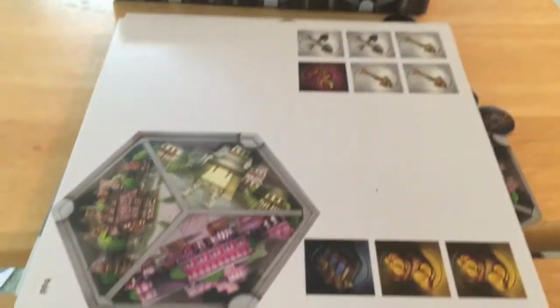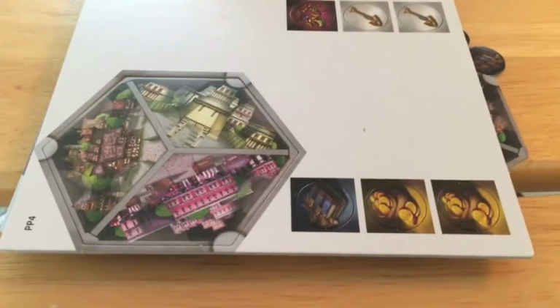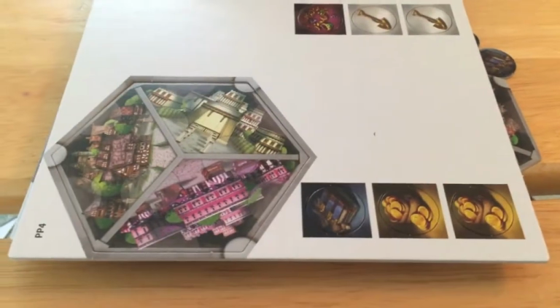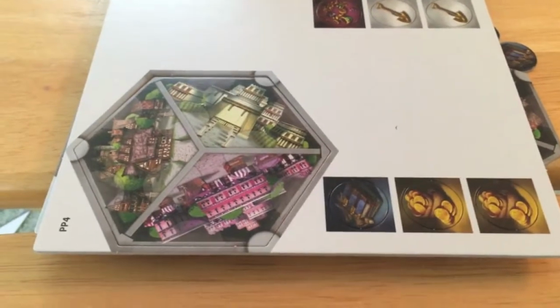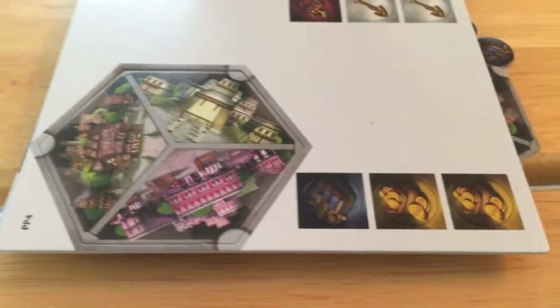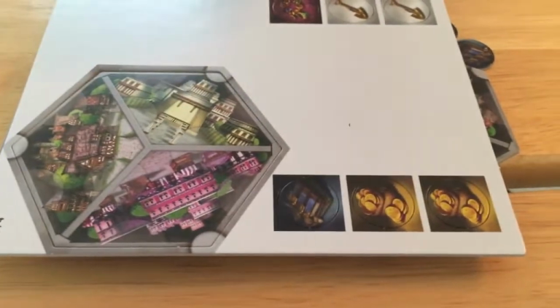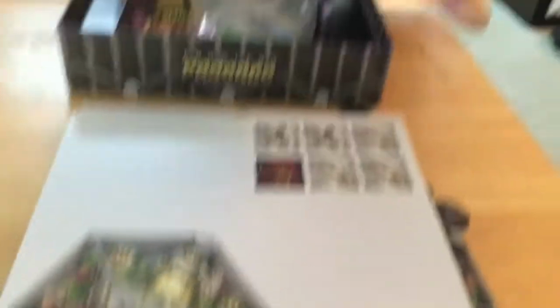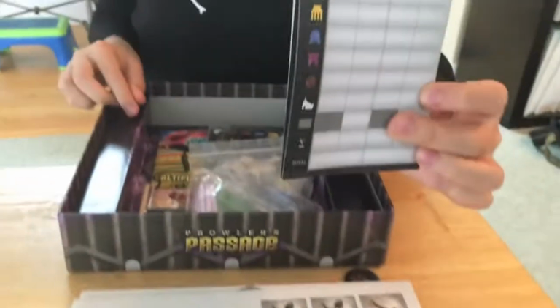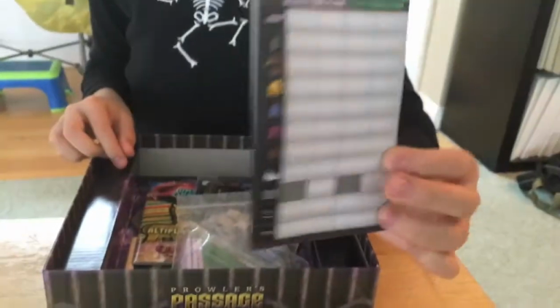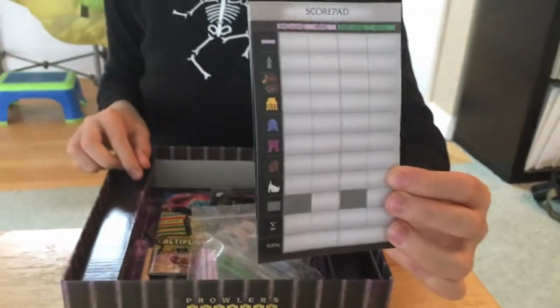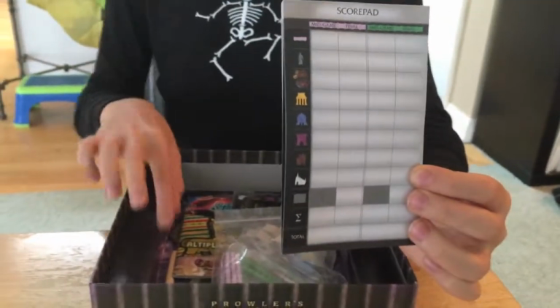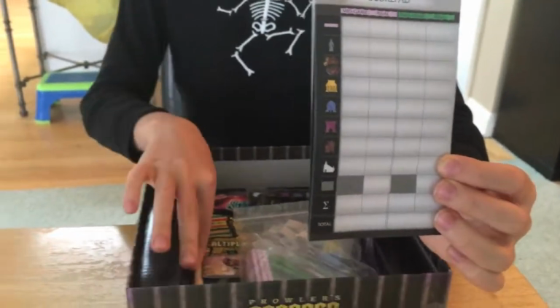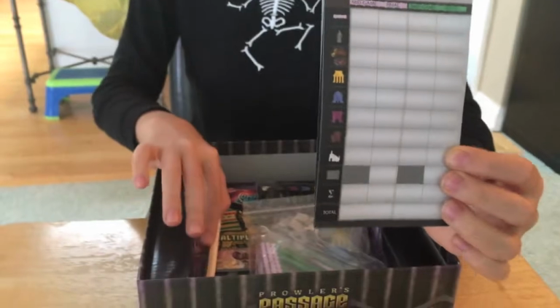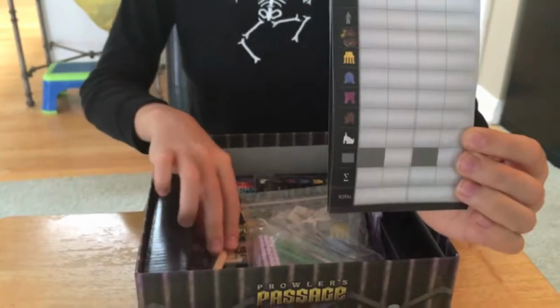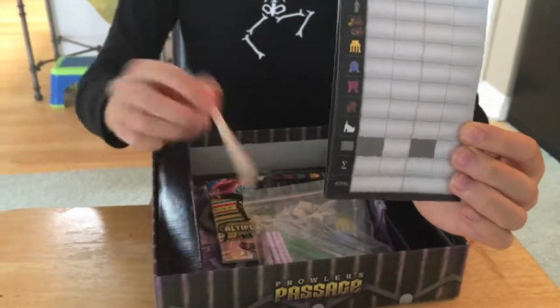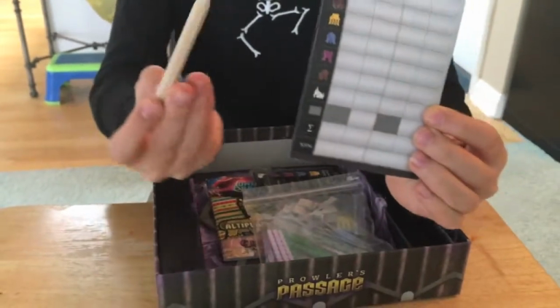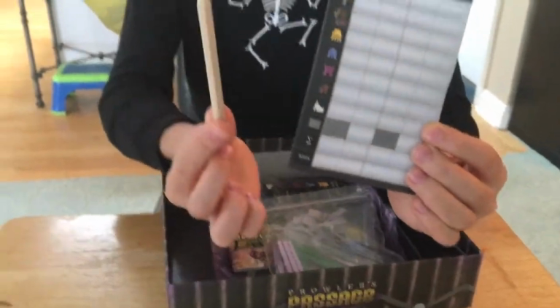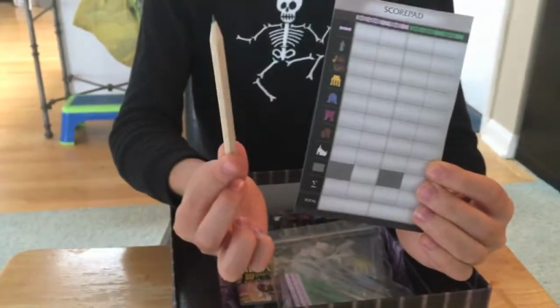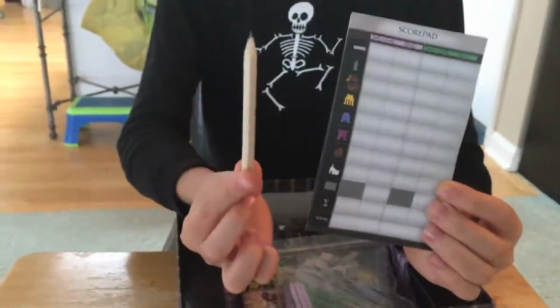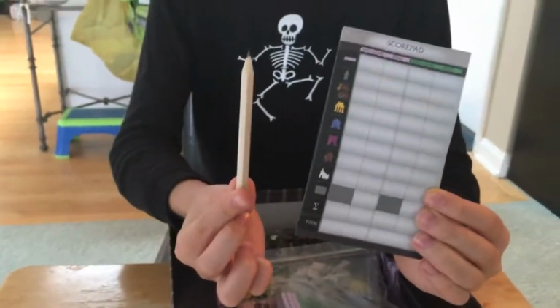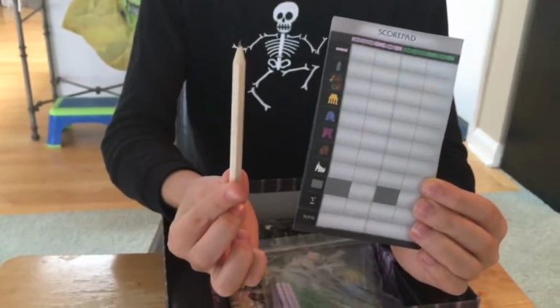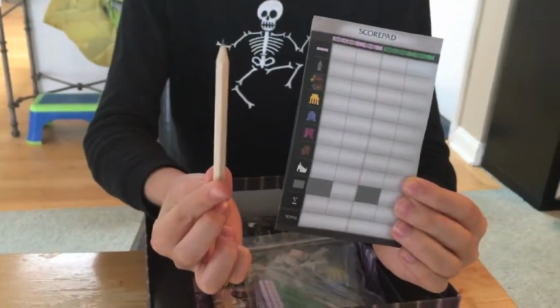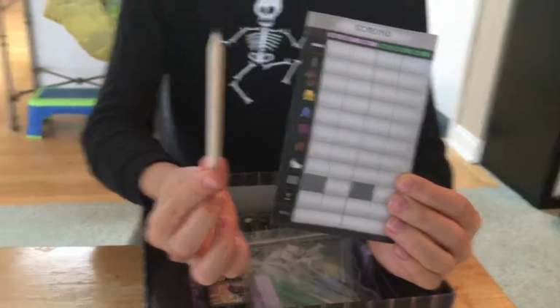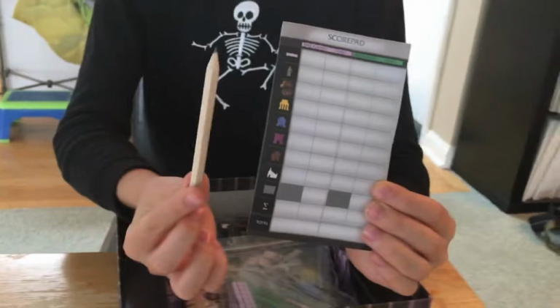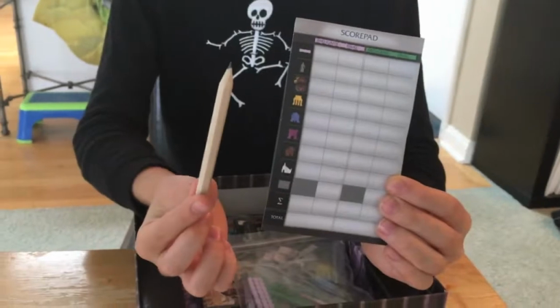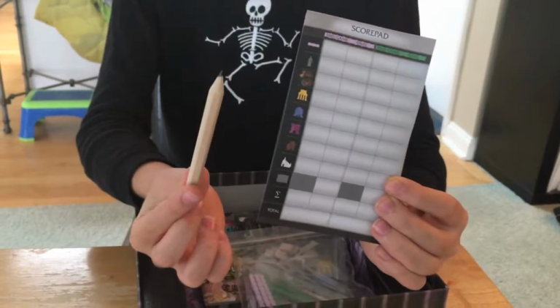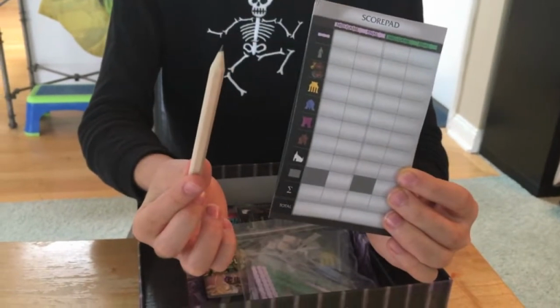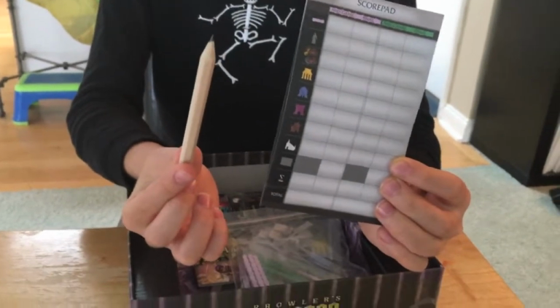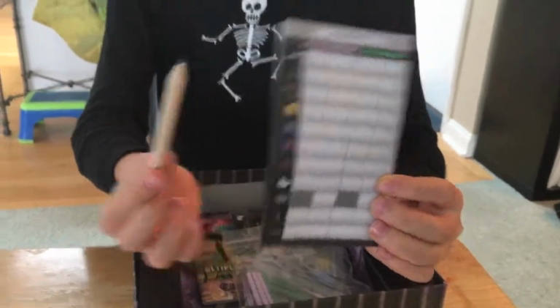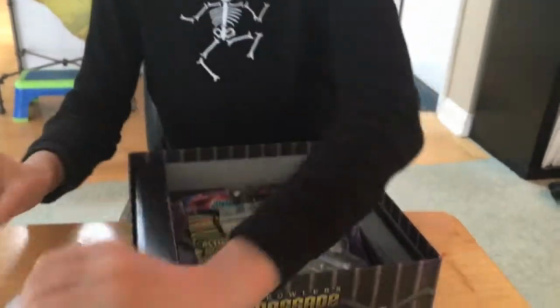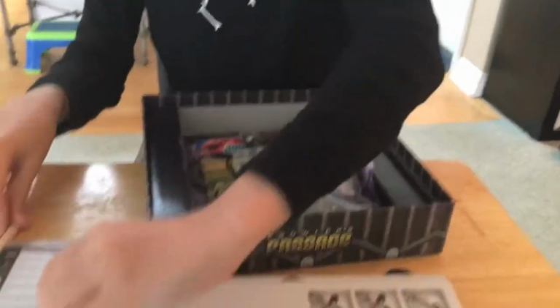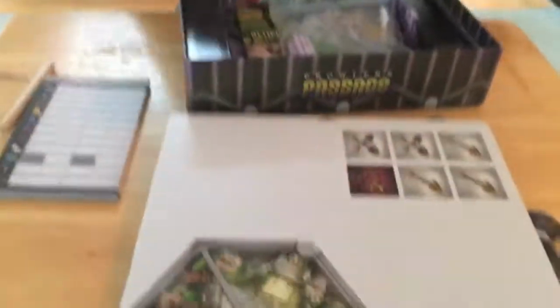A few extra here. Cool. We have a score sheet — lots of things to score, it looks like. Wait, what's that in there? A pencil! I love when they put a pencil in, then you don't have to worry about it when you're playing. Score pad and pencil.